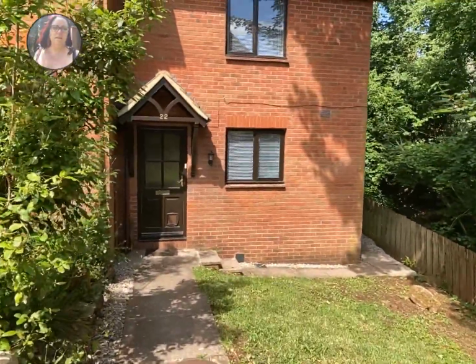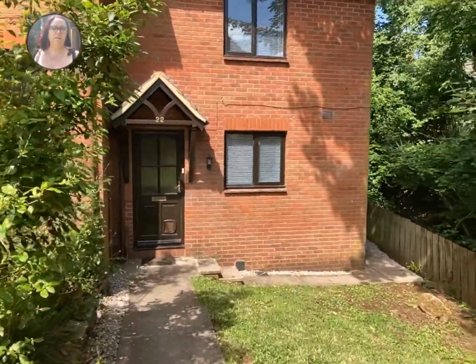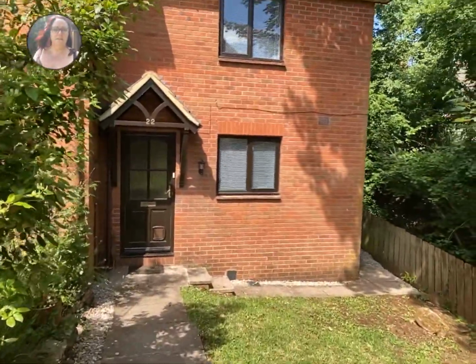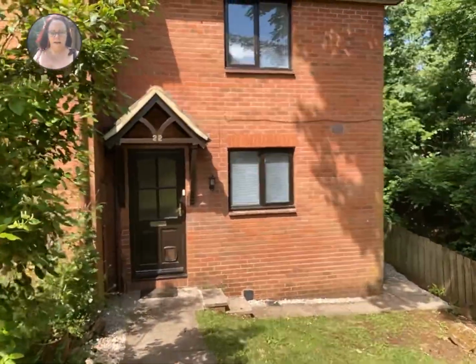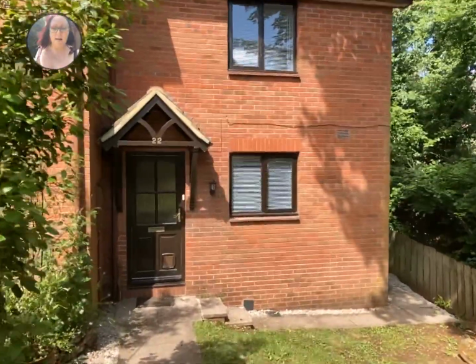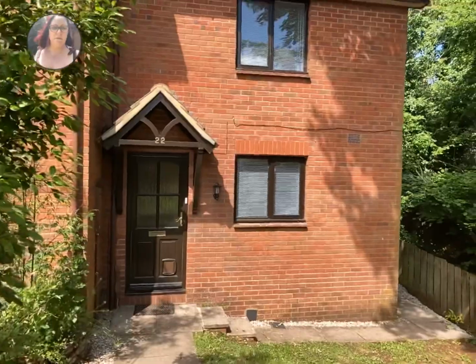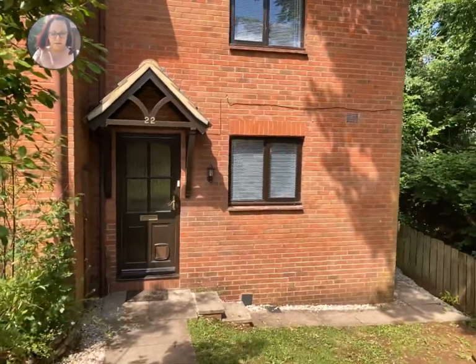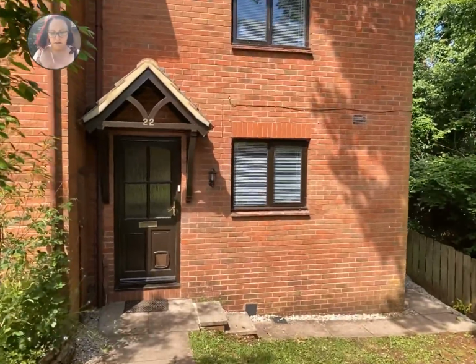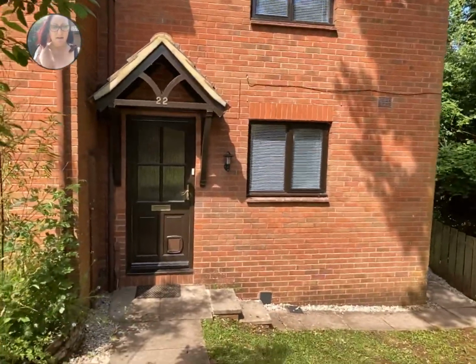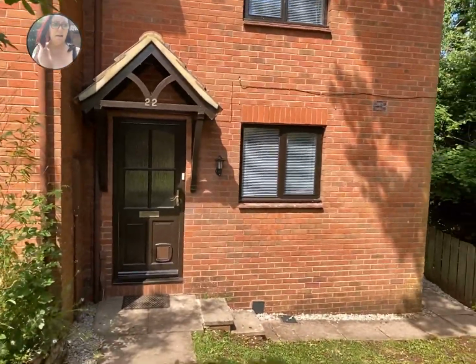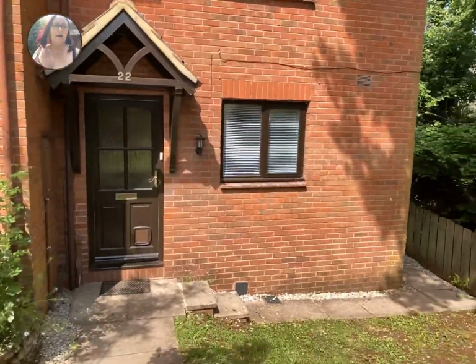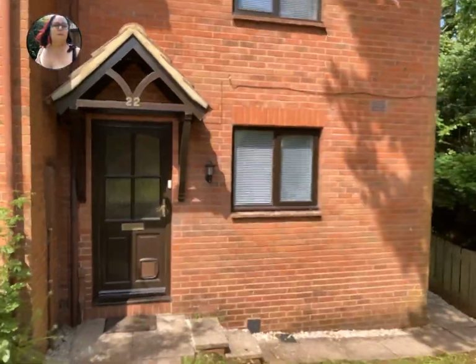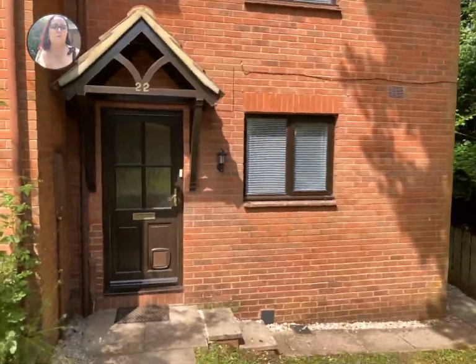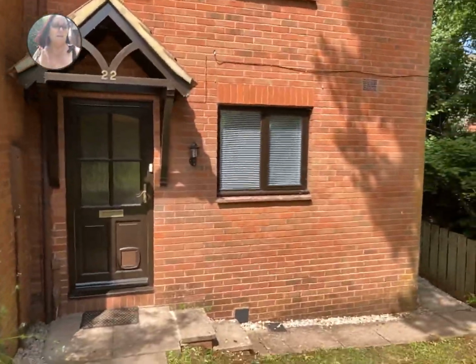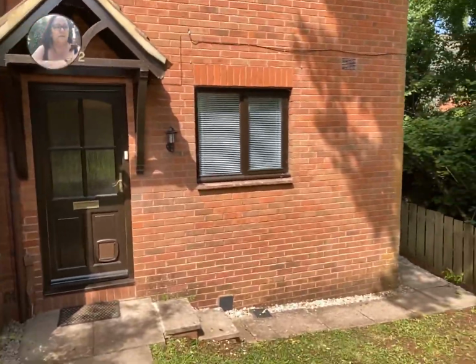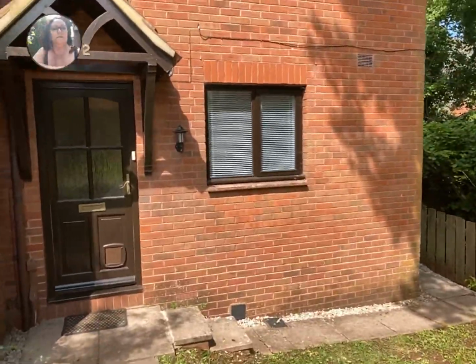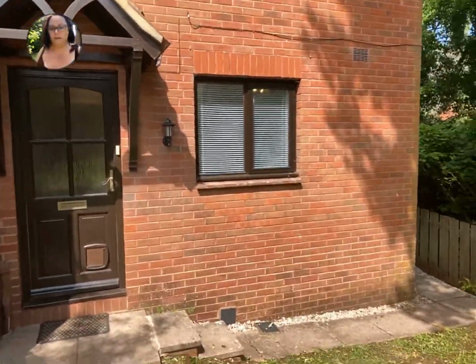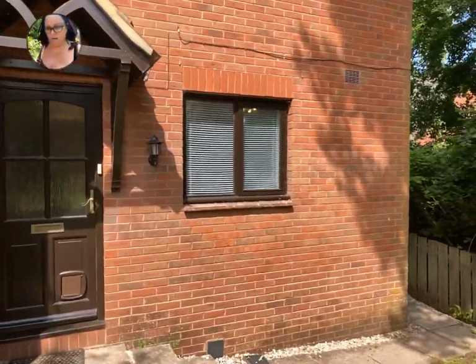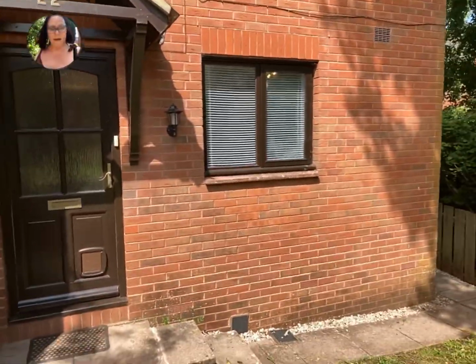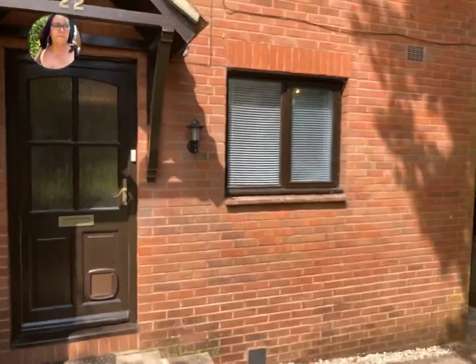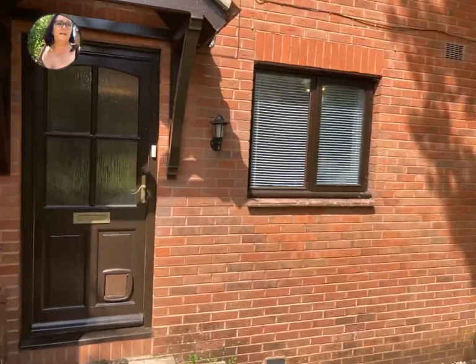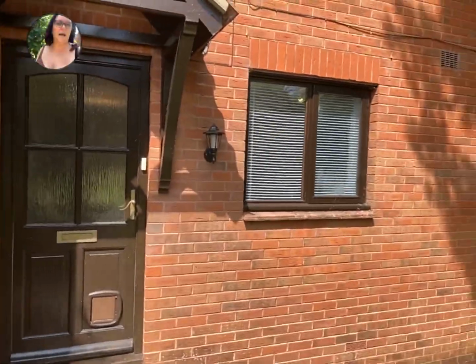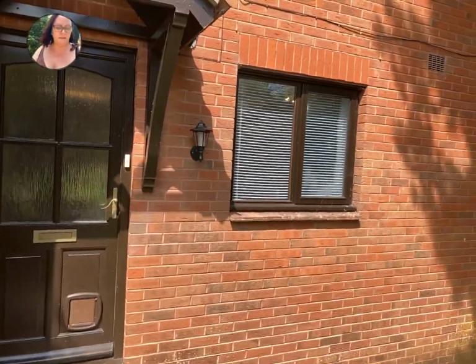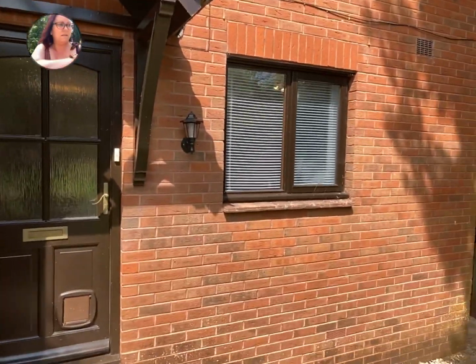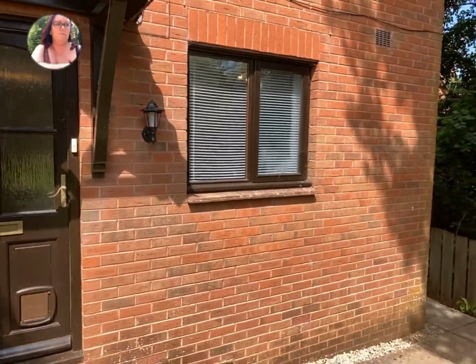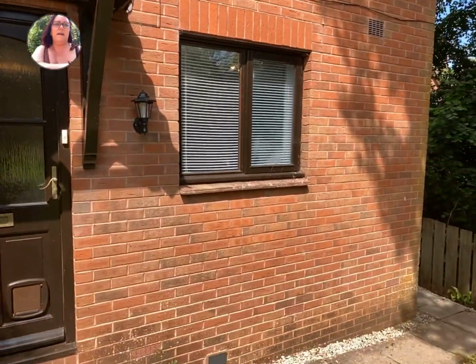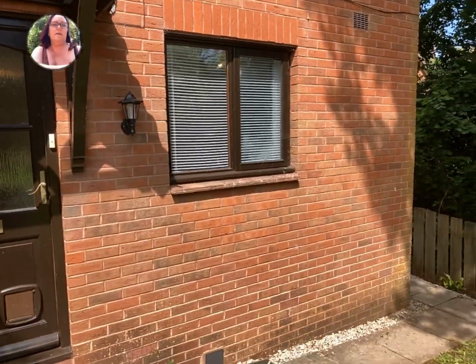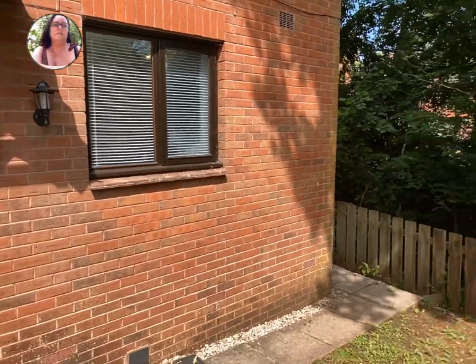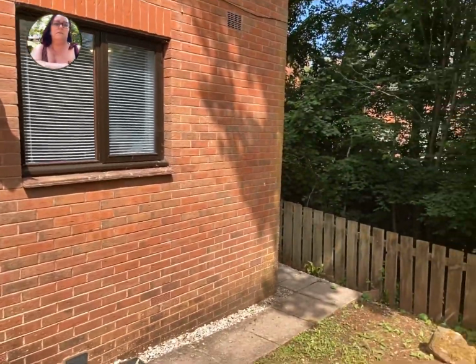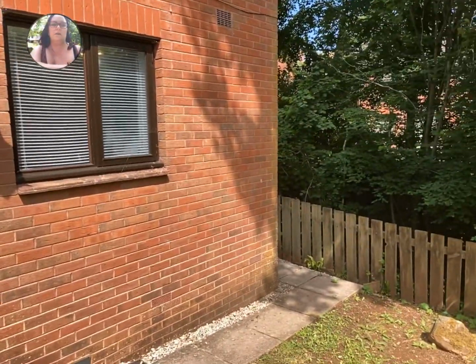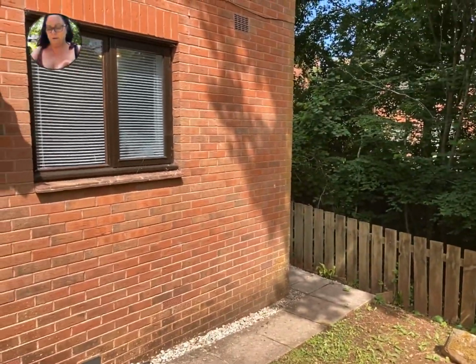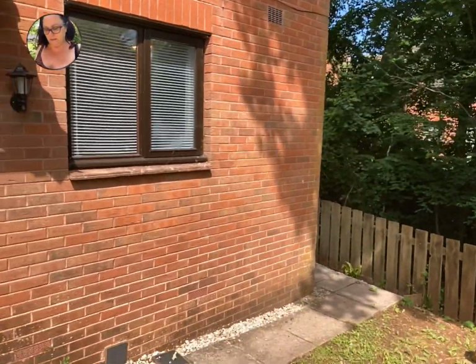Very sweet little house. You do have access to the rear, to the side of the building there.